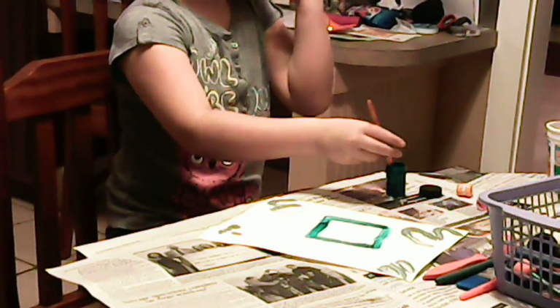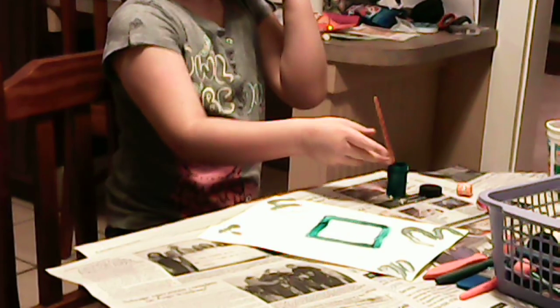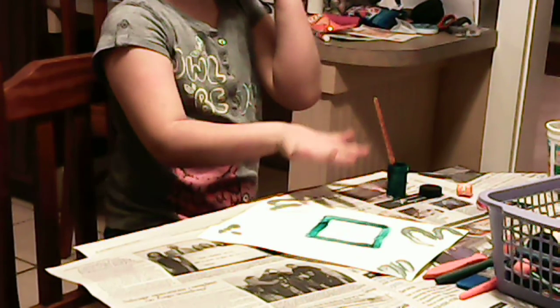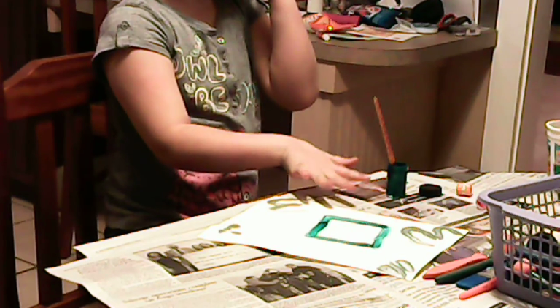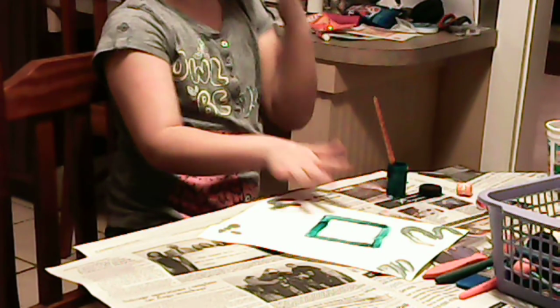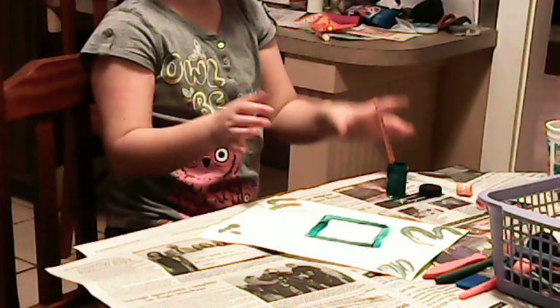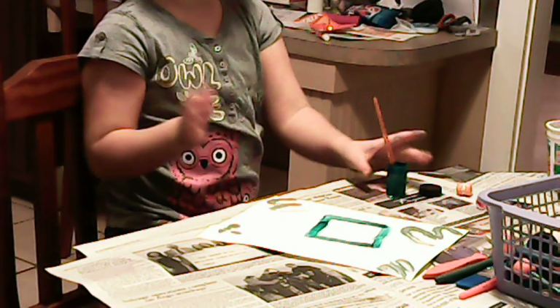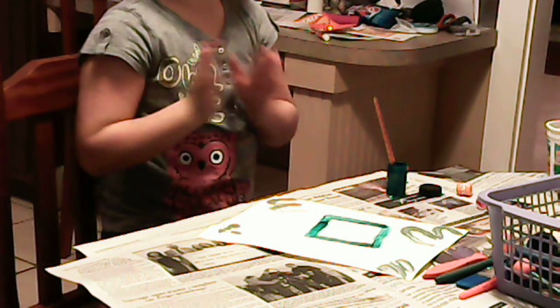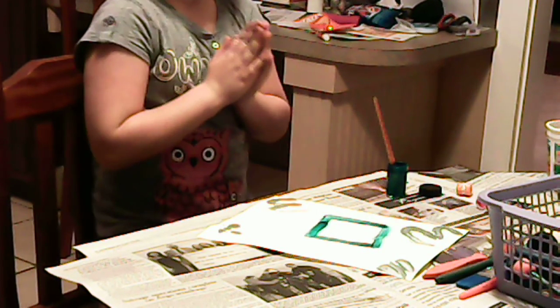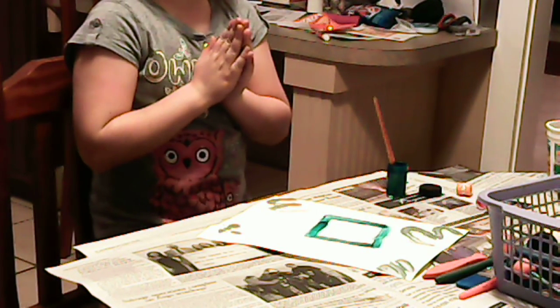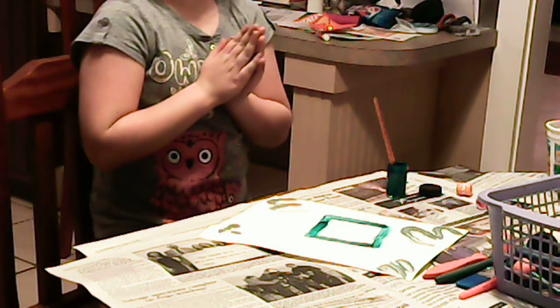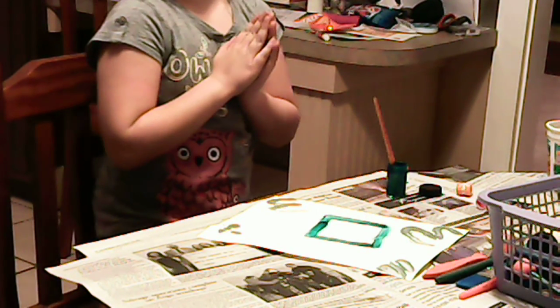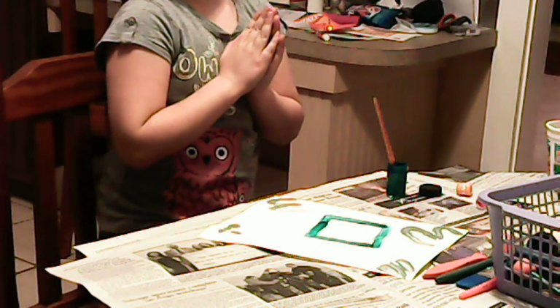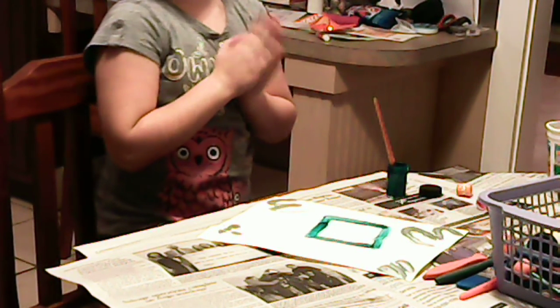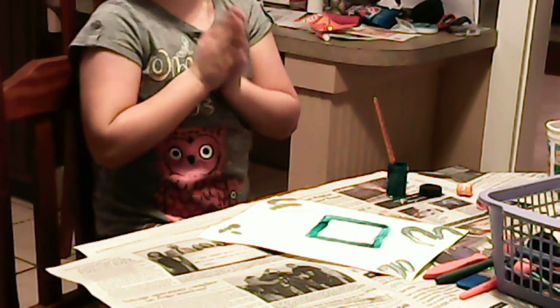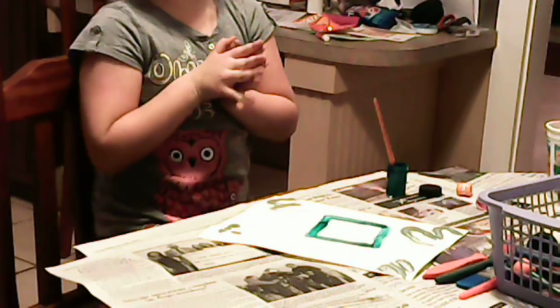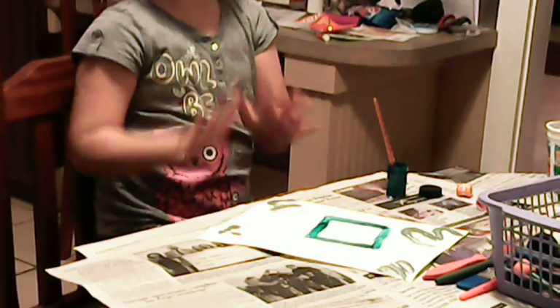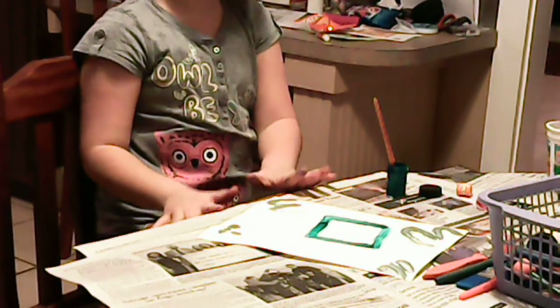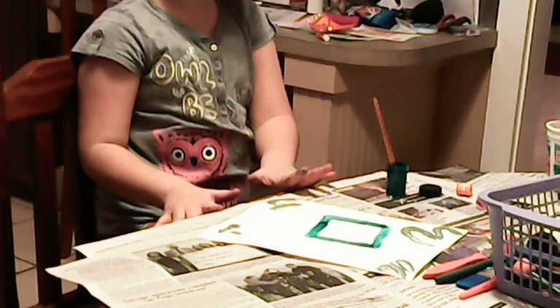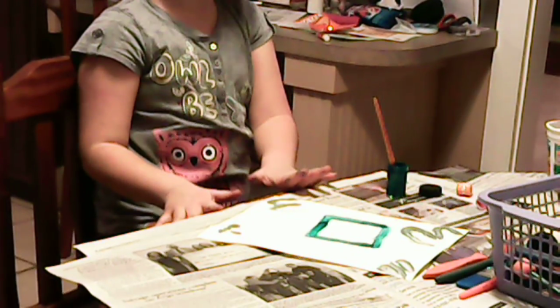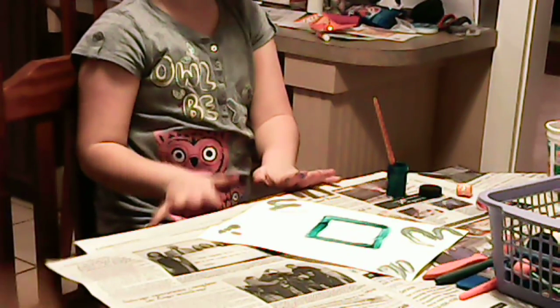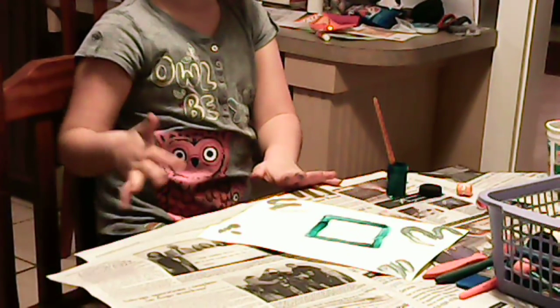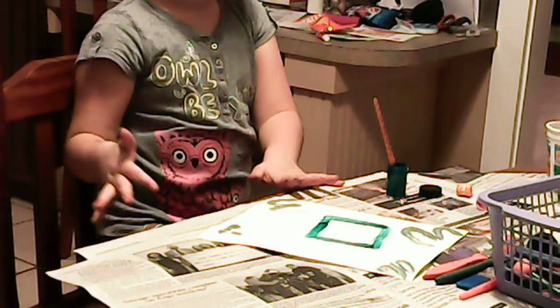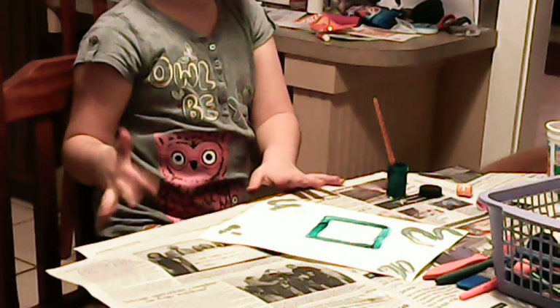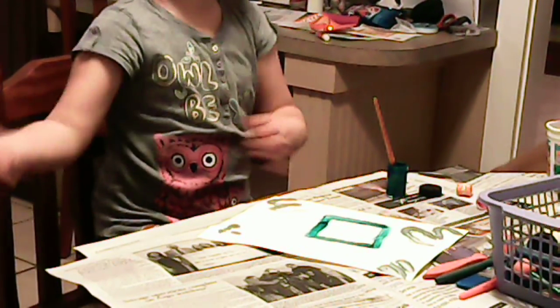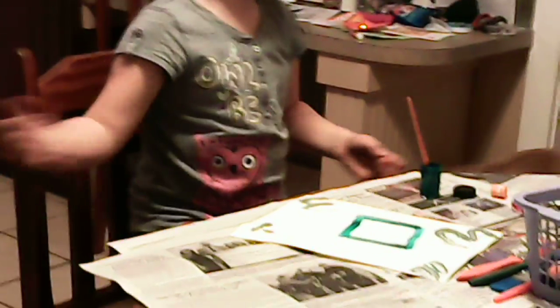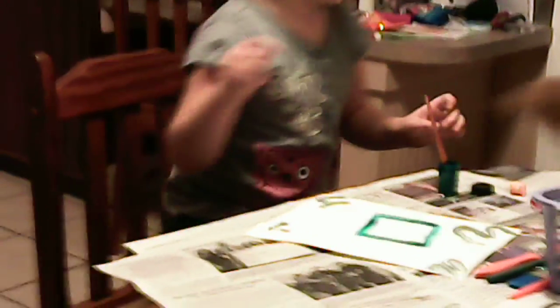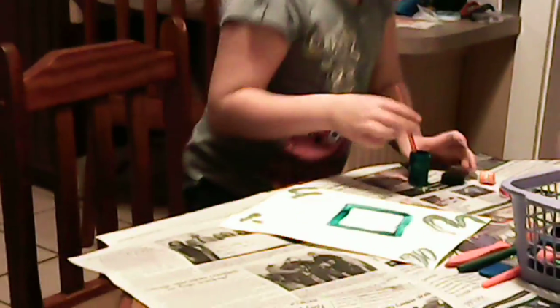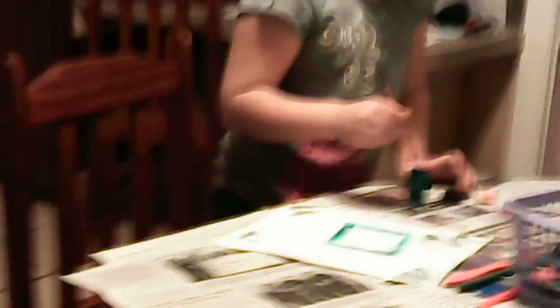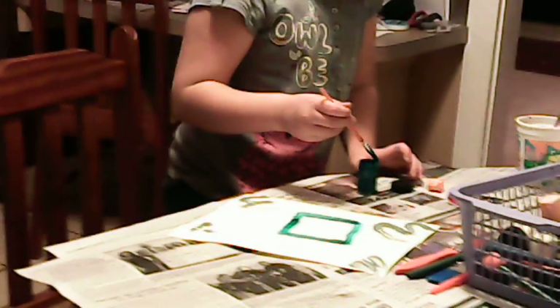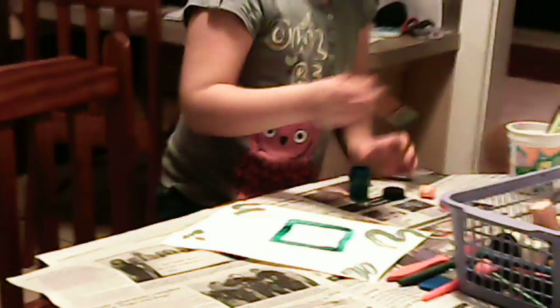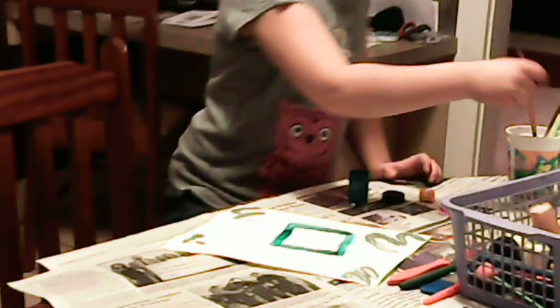So what you're going to do is, this paint takes about 10 to 20 minutes to dry.